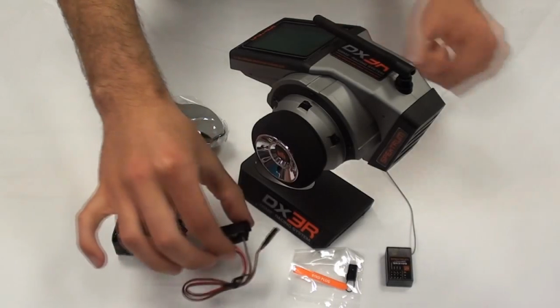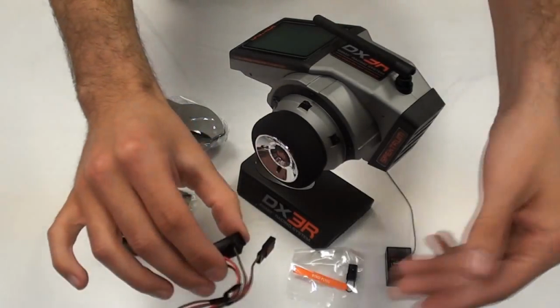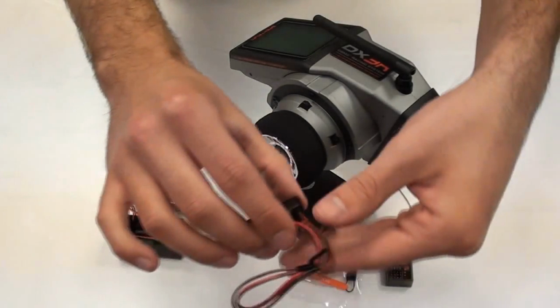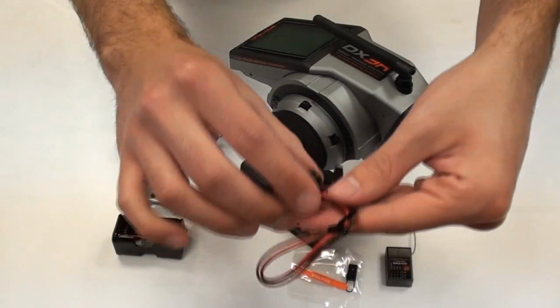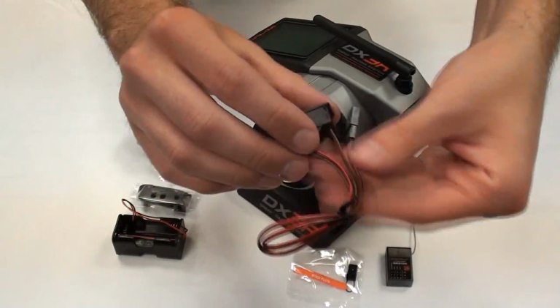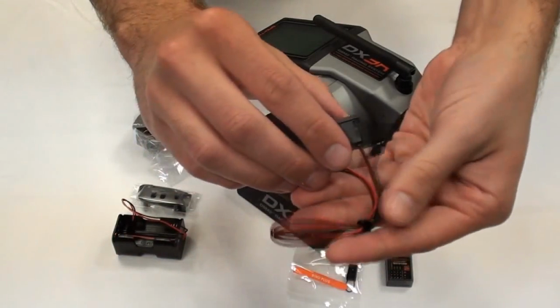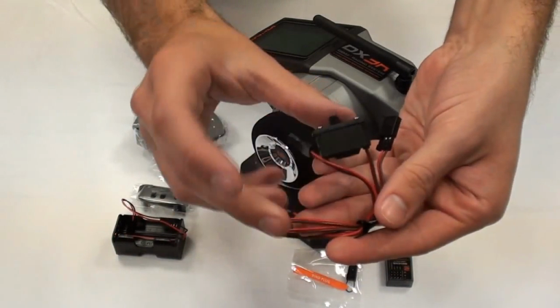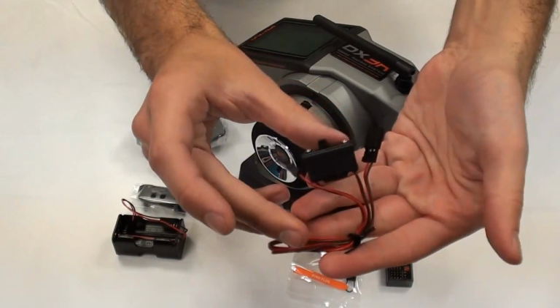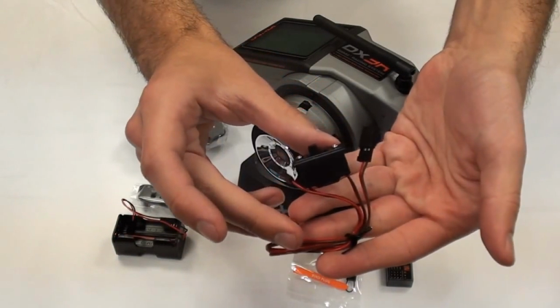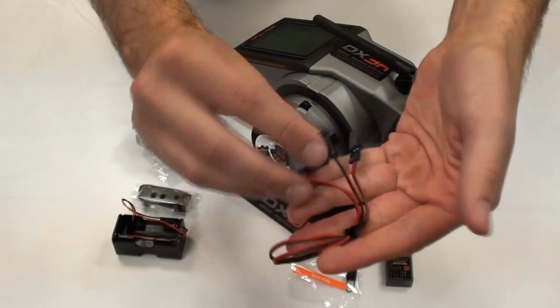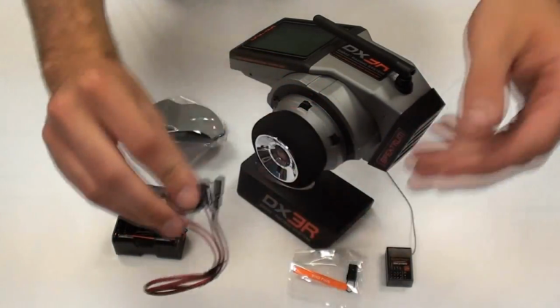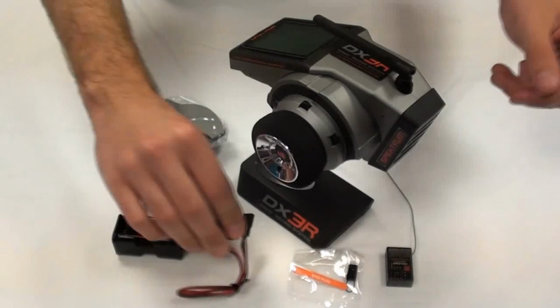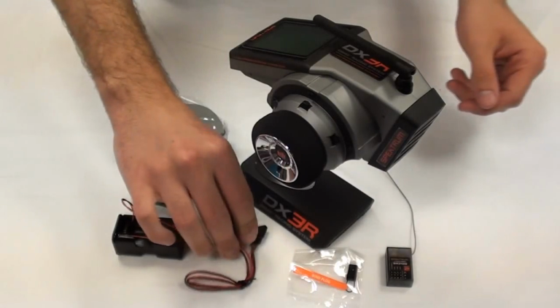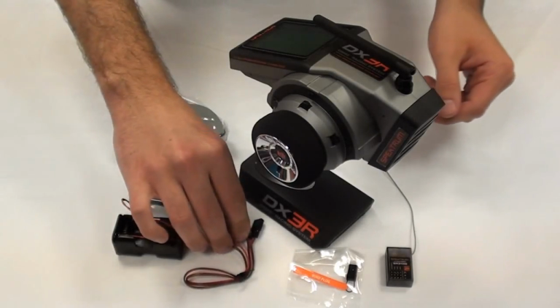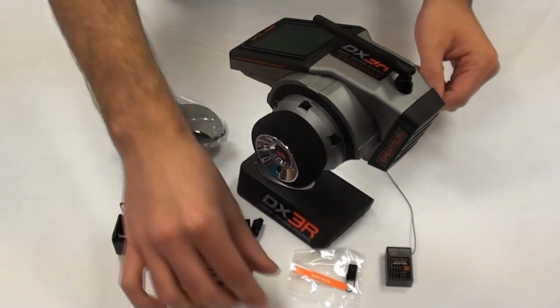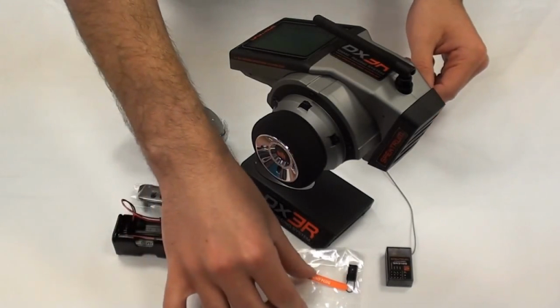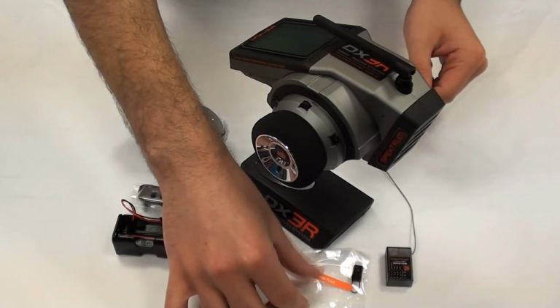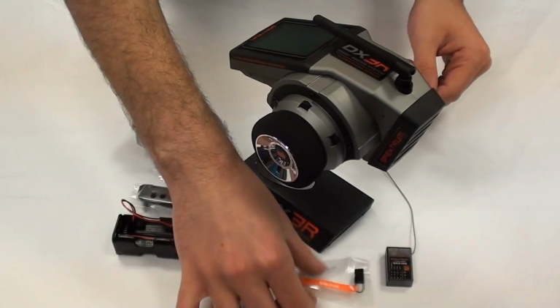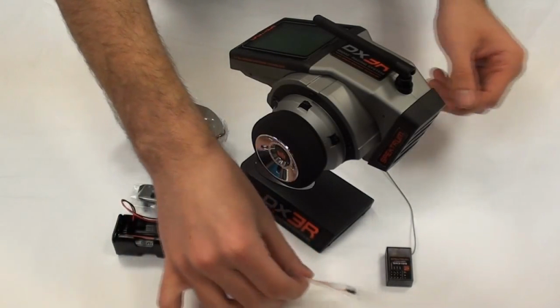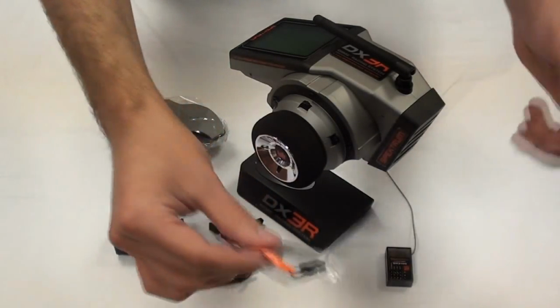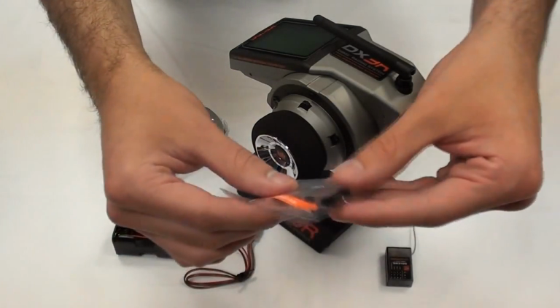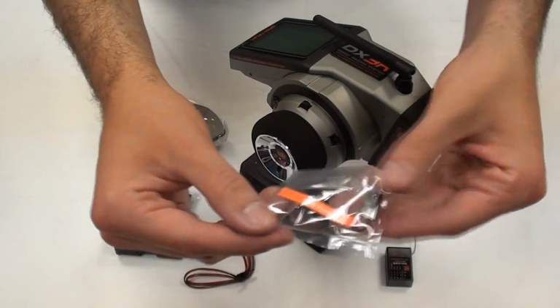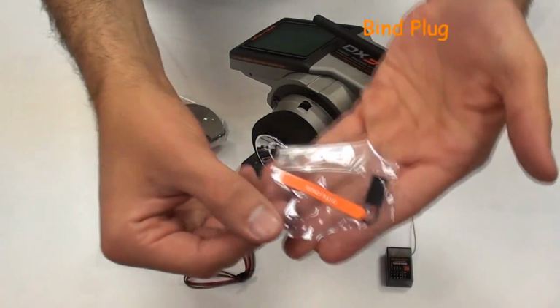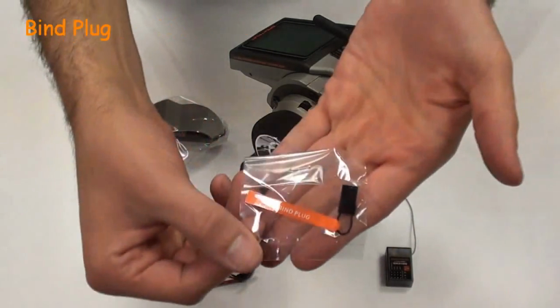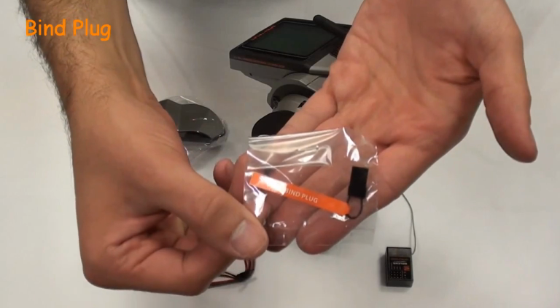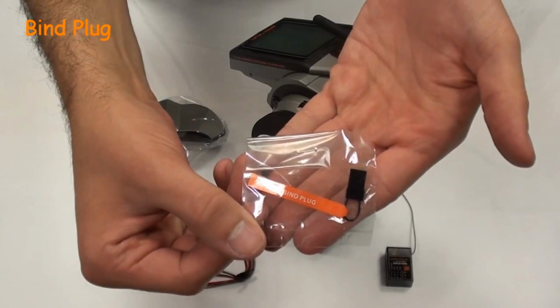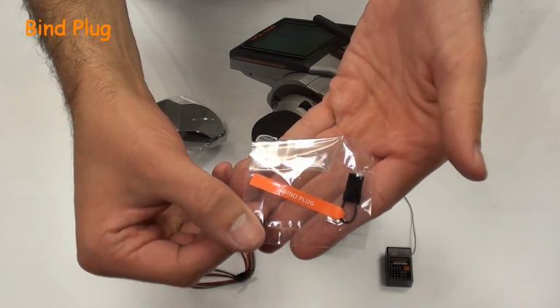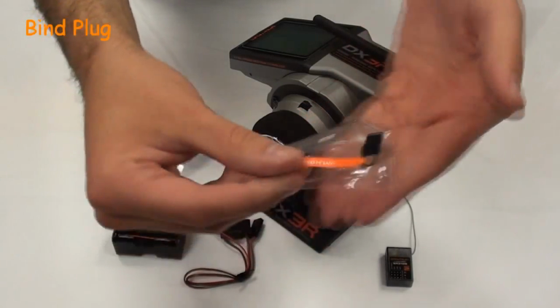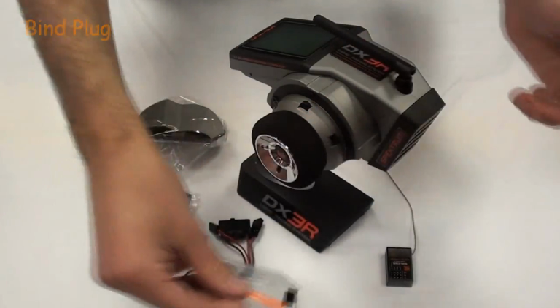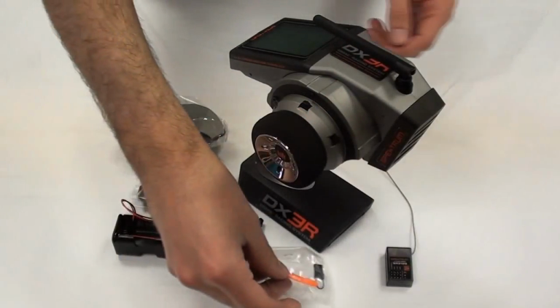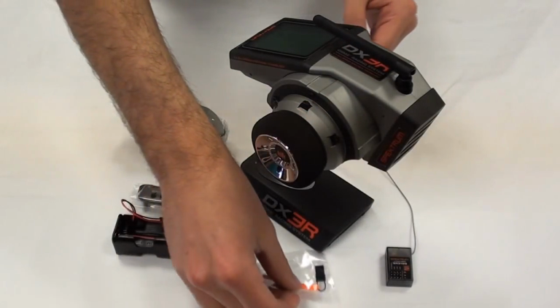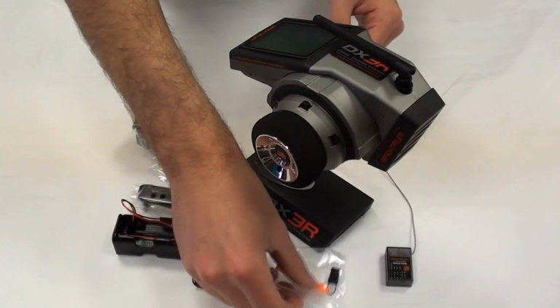A traditional 2 way switch. And the standard Spectrum bind plug for binding new receivers or even existing receivers to the DX3R.